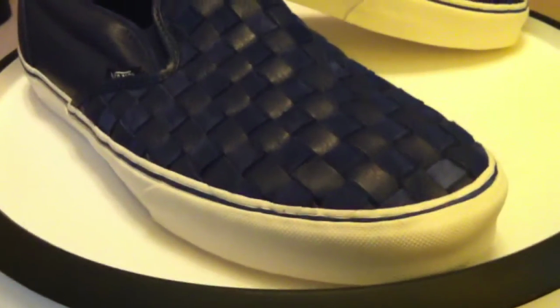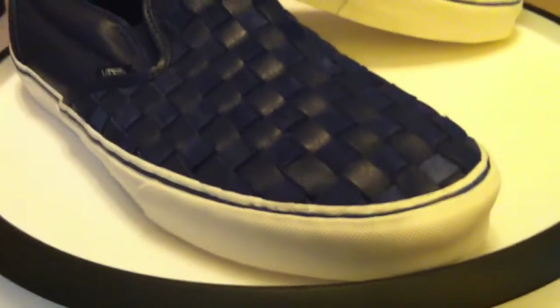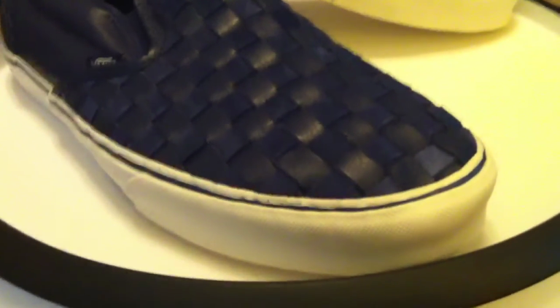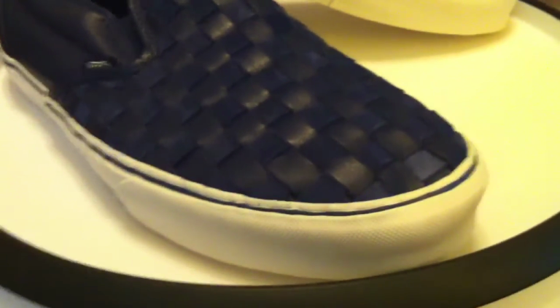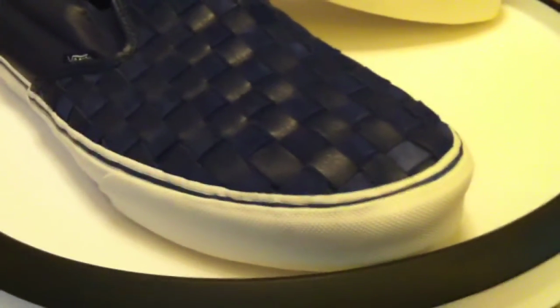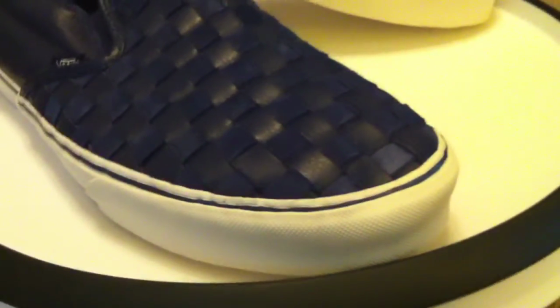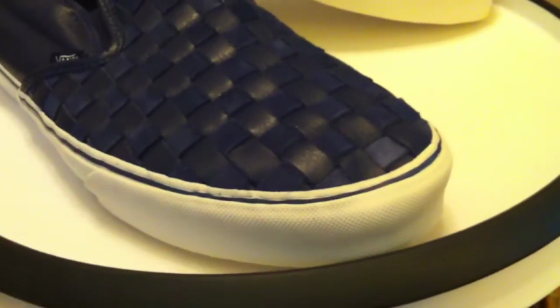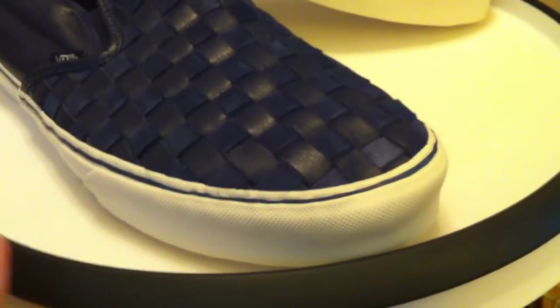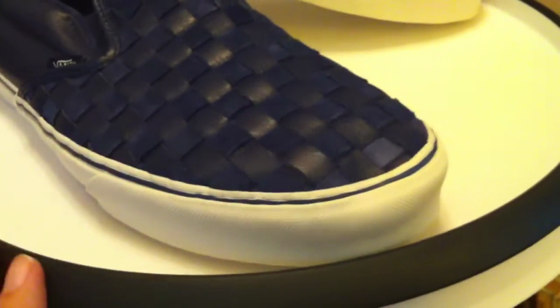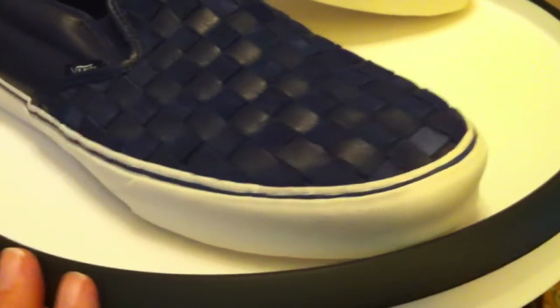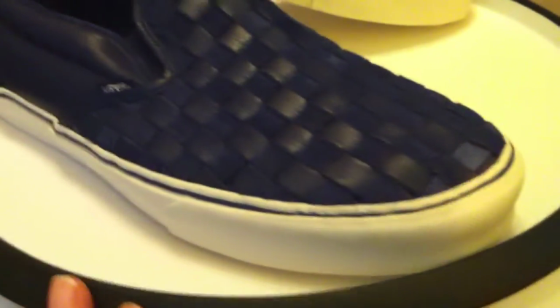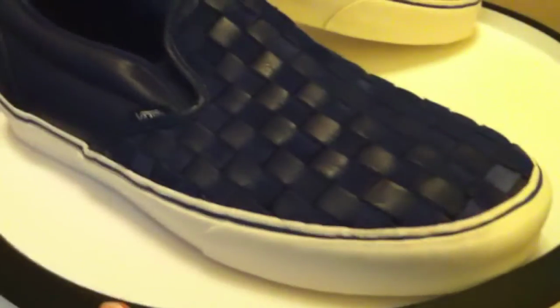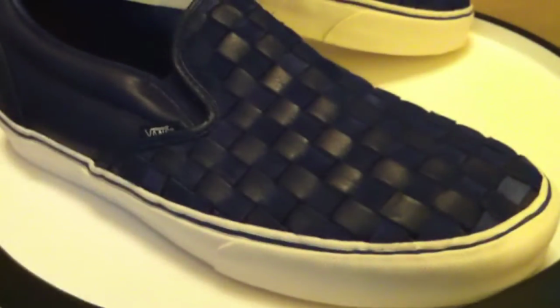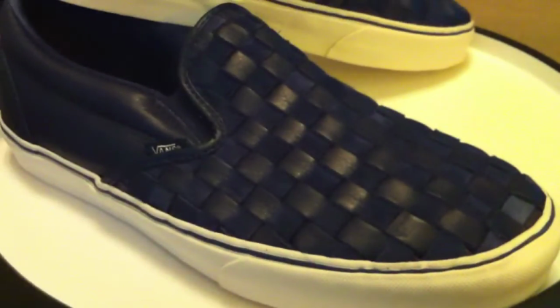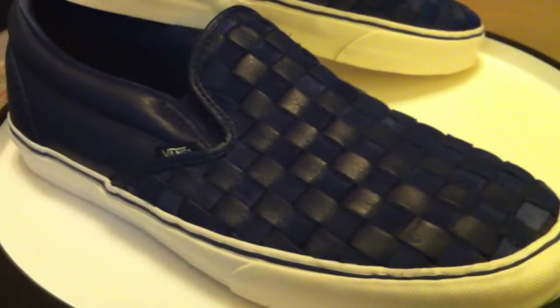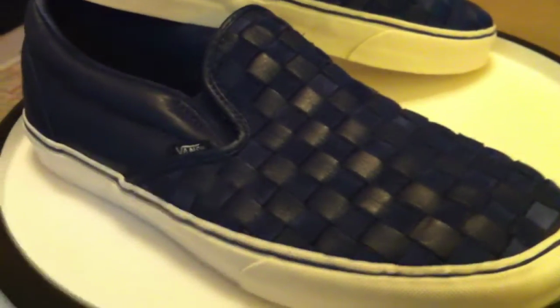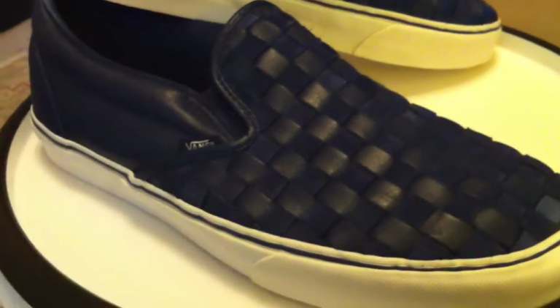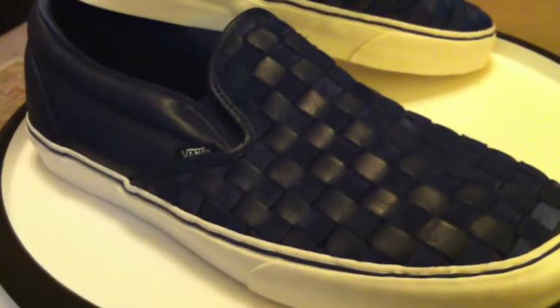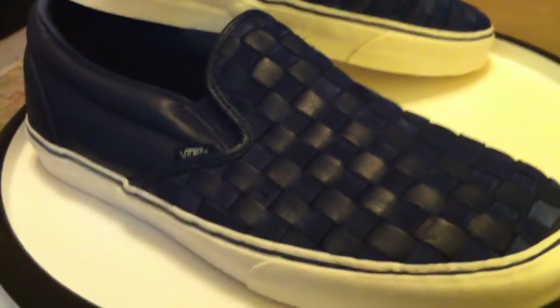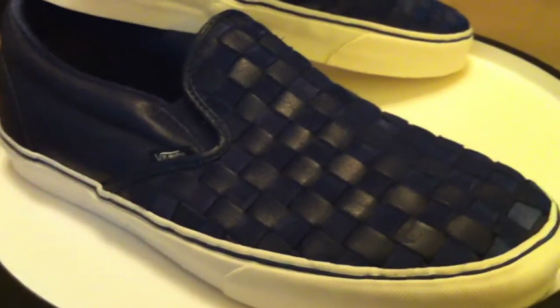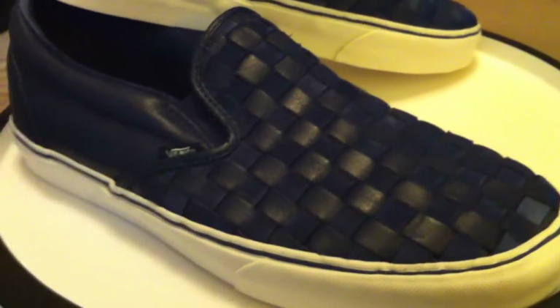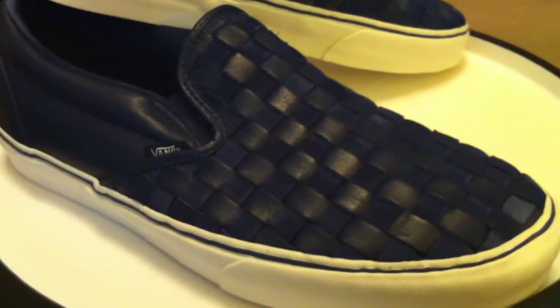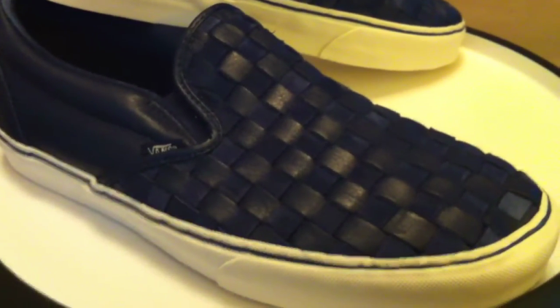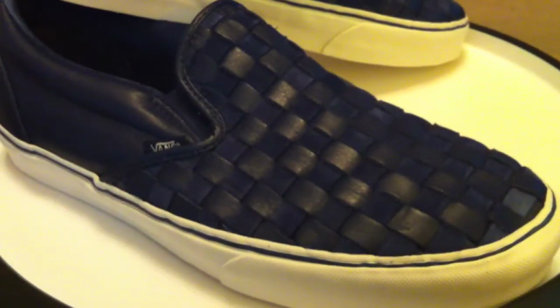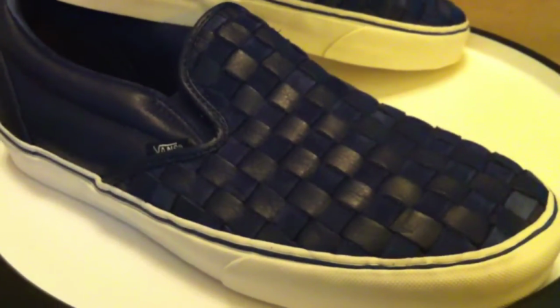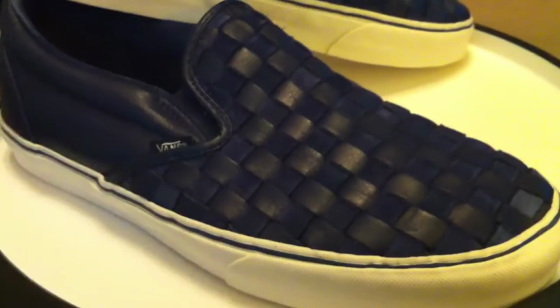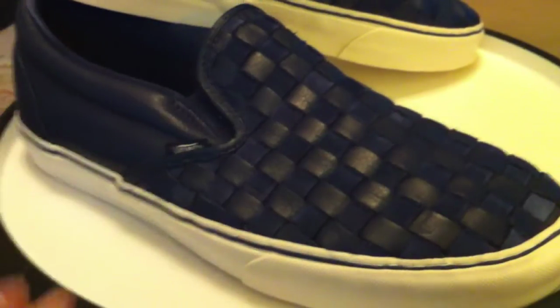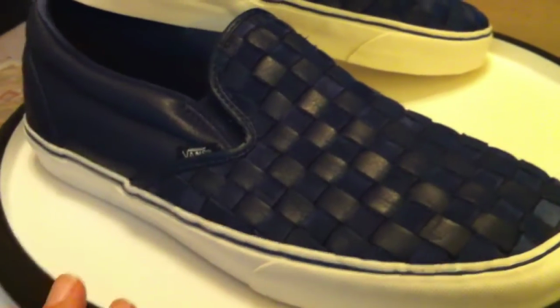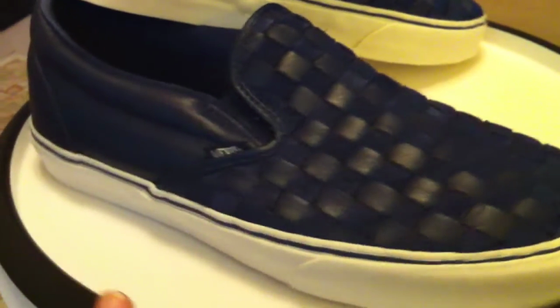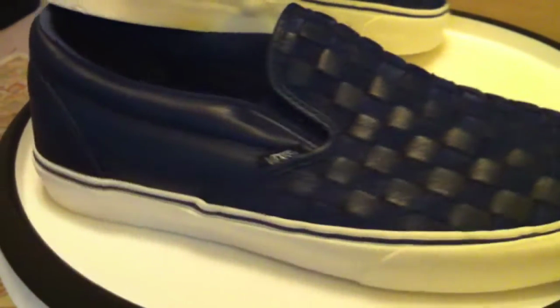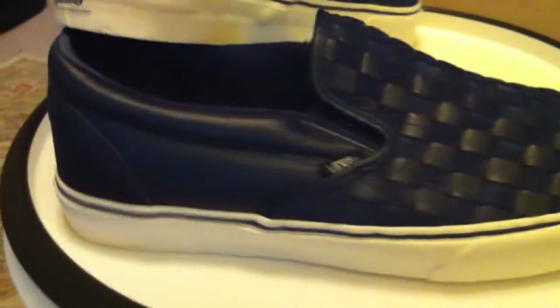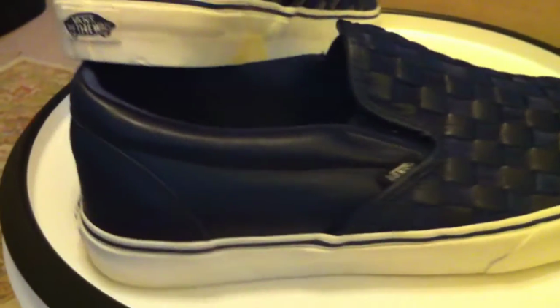This month from the Vans California line, we have a slip-on in royal blue and white, with a white undersole and white midsole.